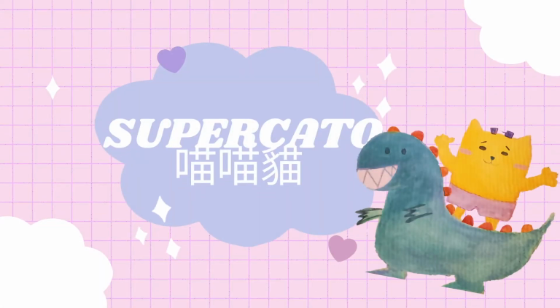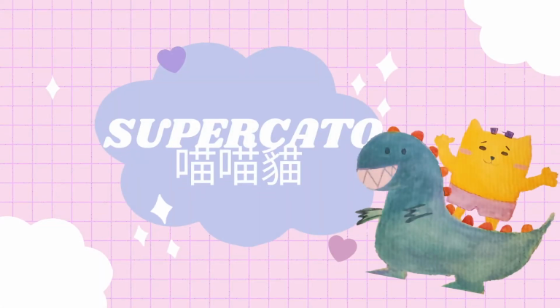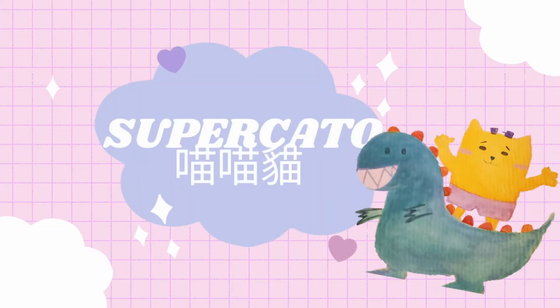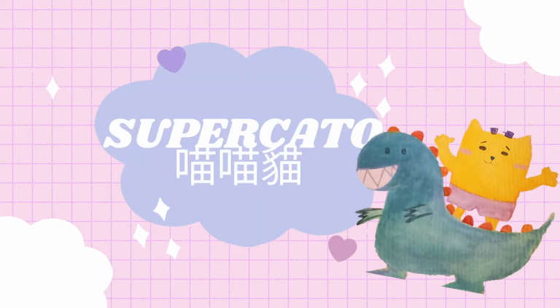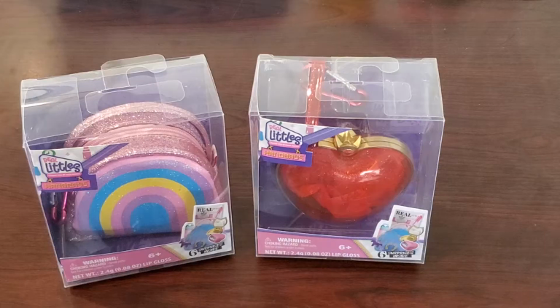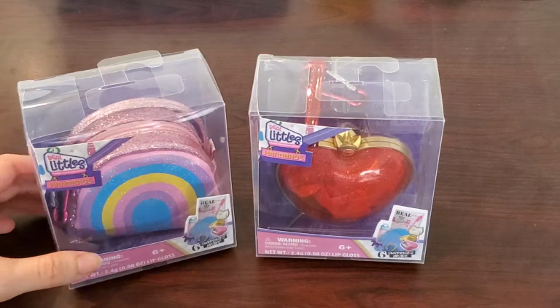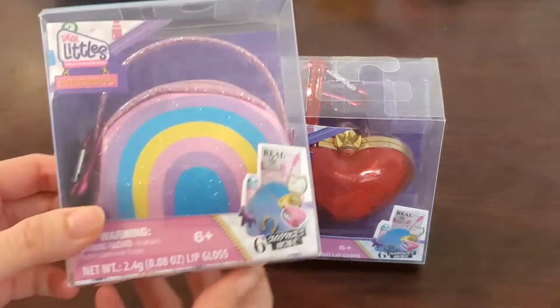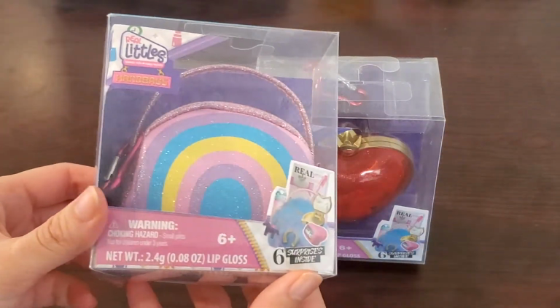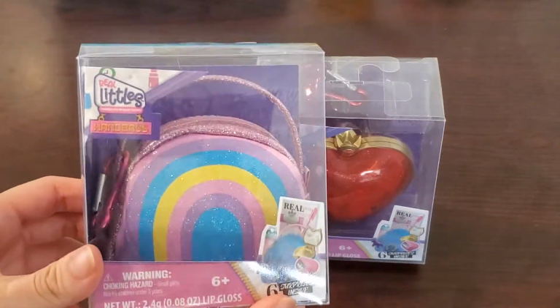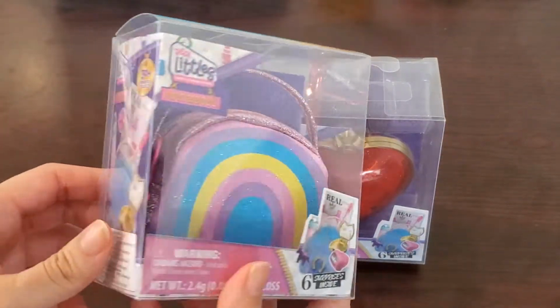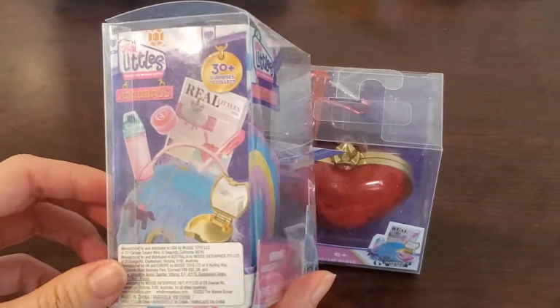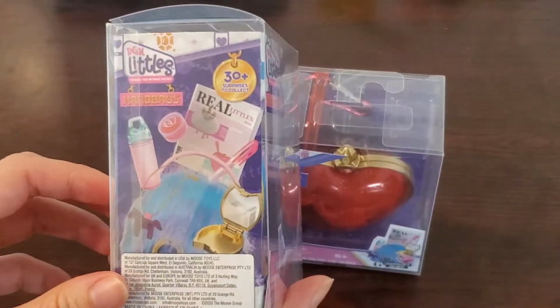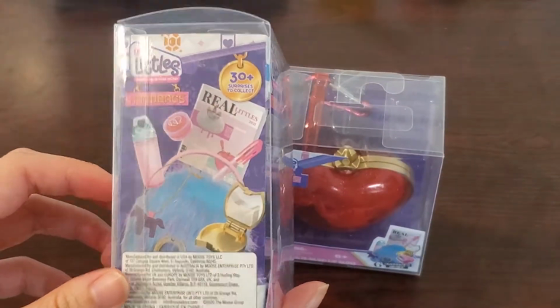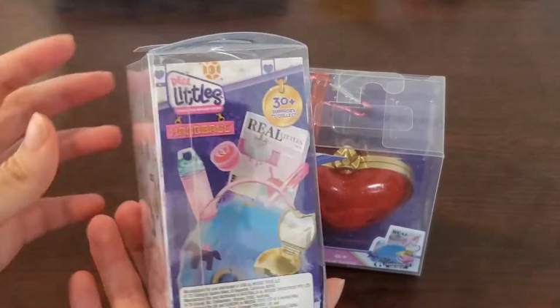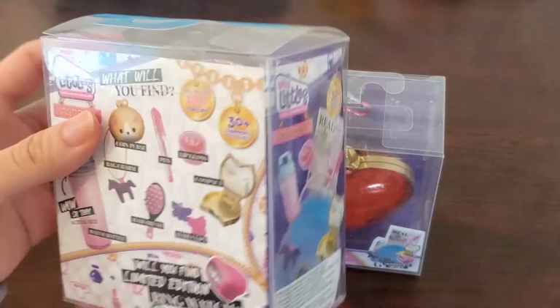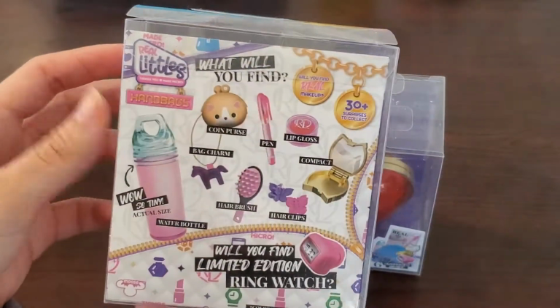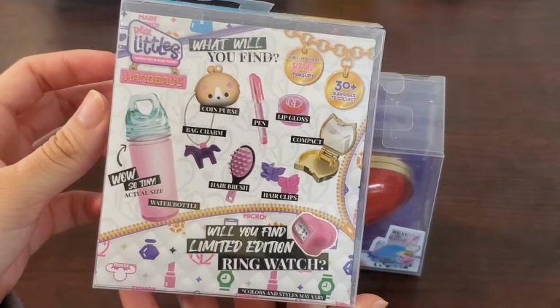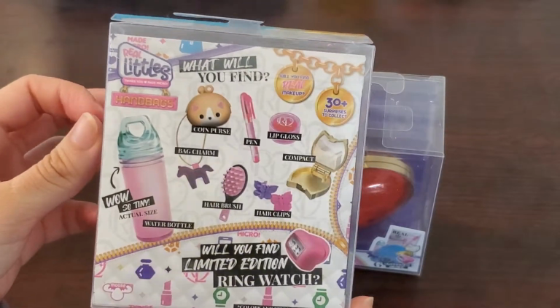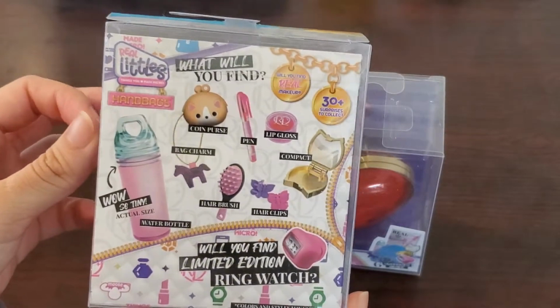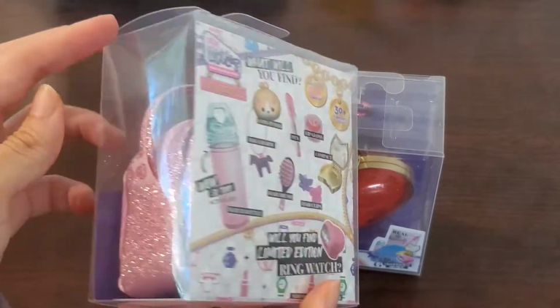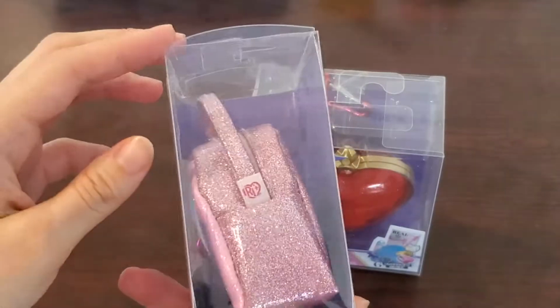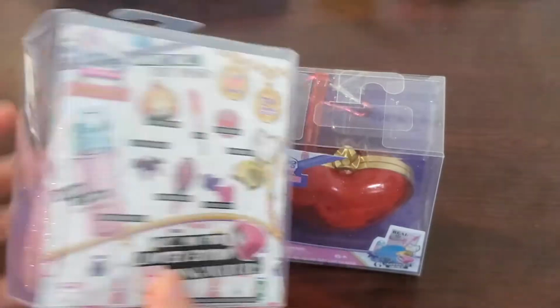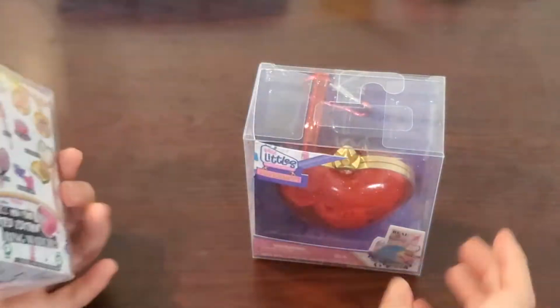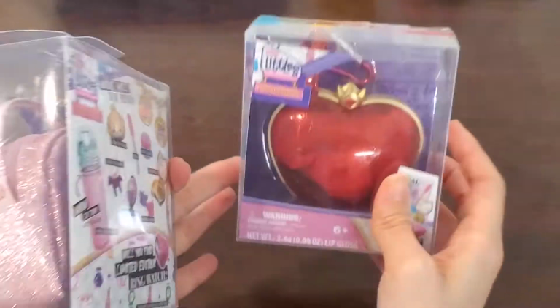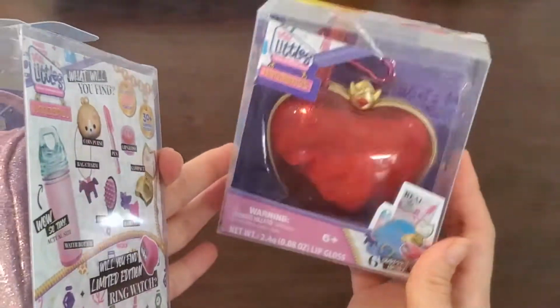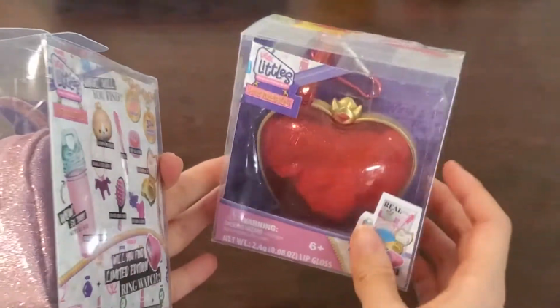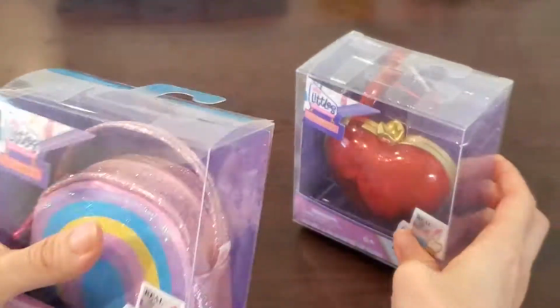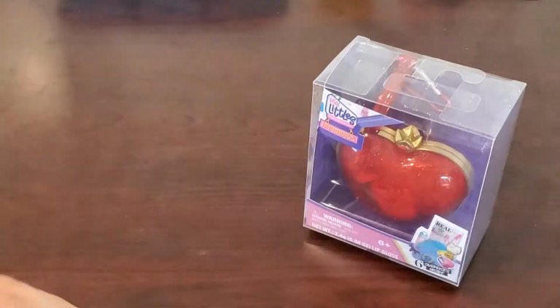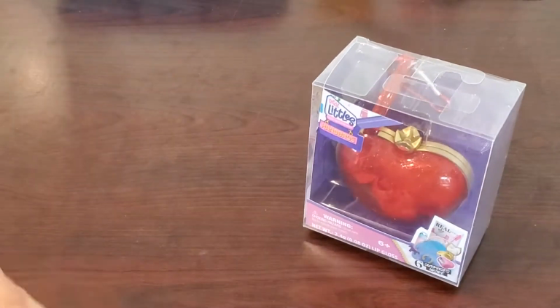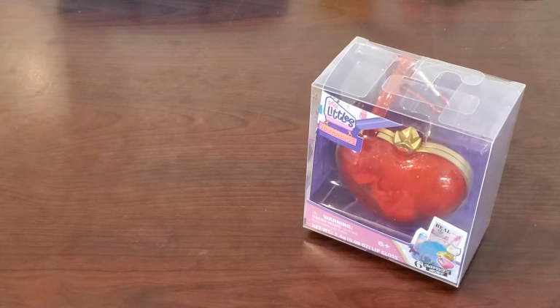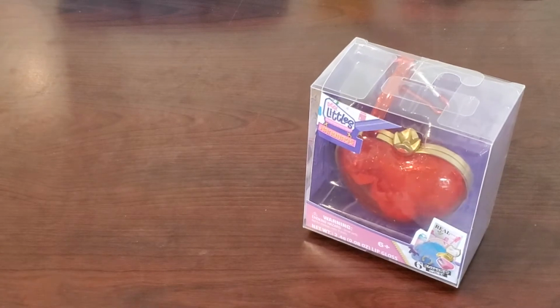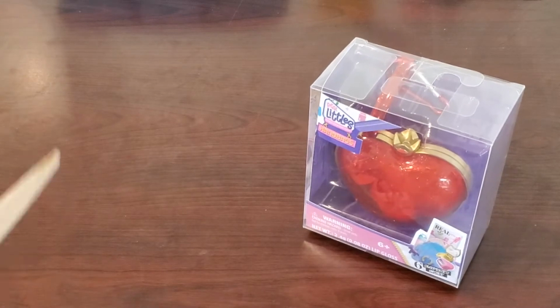Hello everyone! This is SuperCat to Miao Miao Miao Miao. I'm going to unbox and review the Real Little's handbag collection. There are other collections from Real Little's food and school bags, but I decided to lay my hands on this collection first.